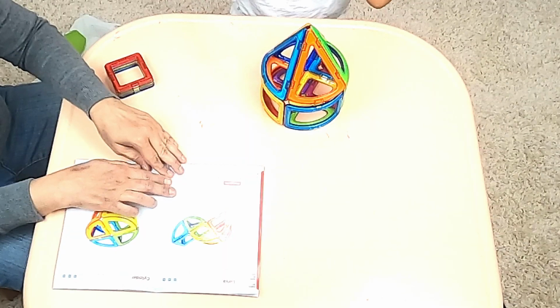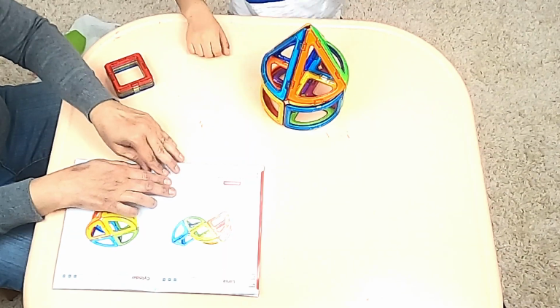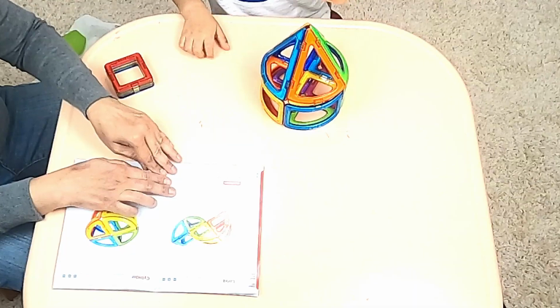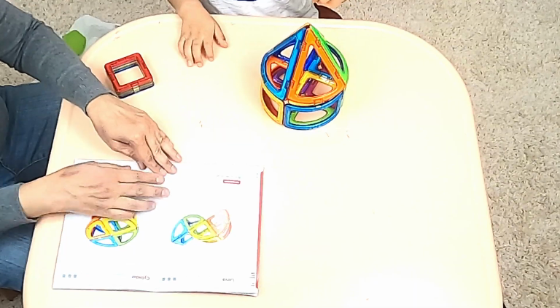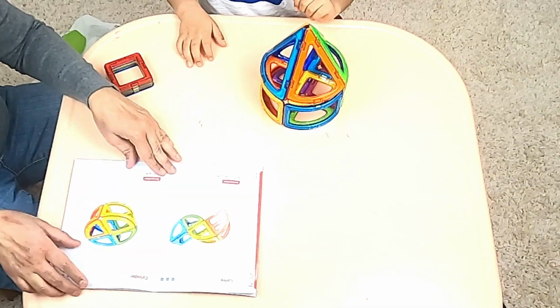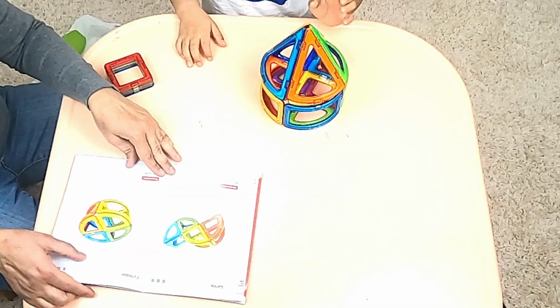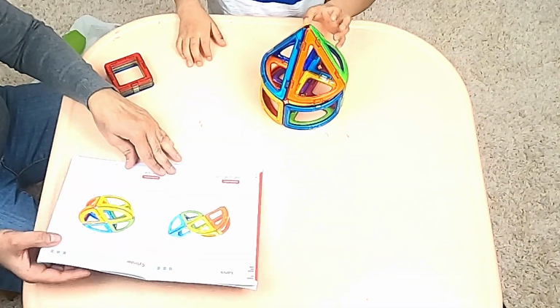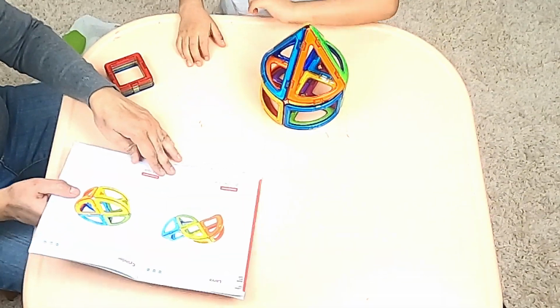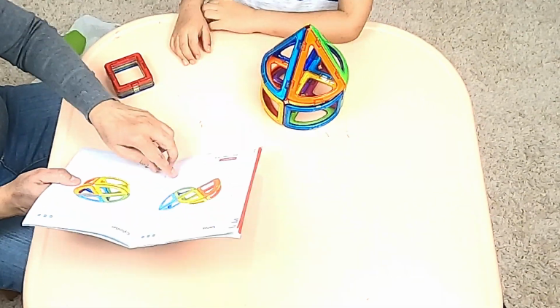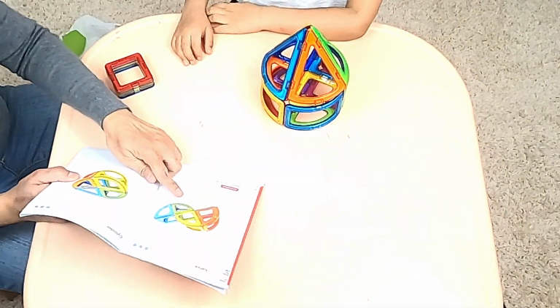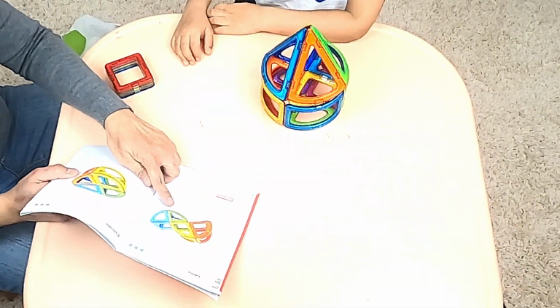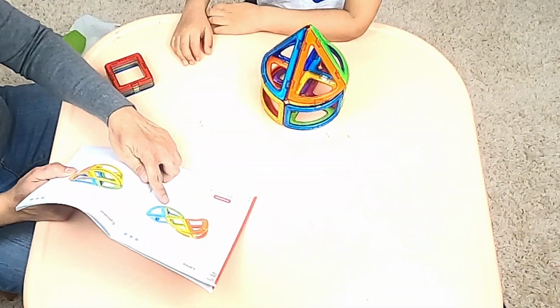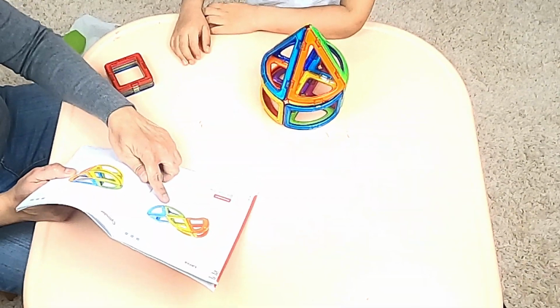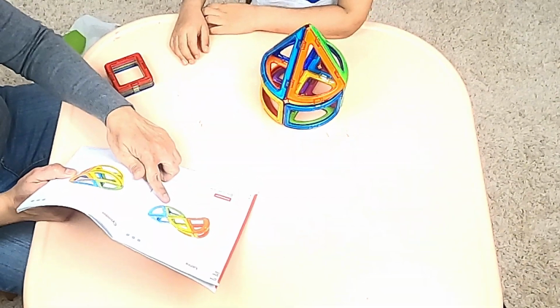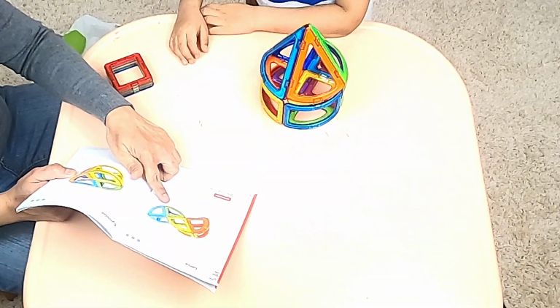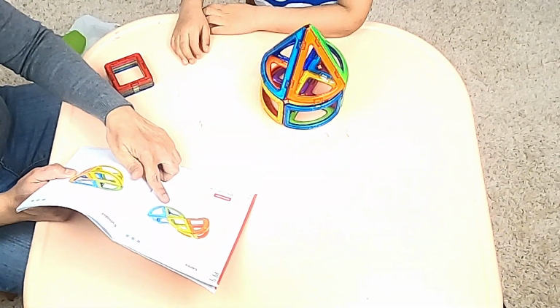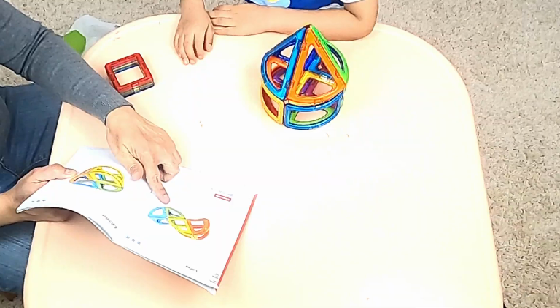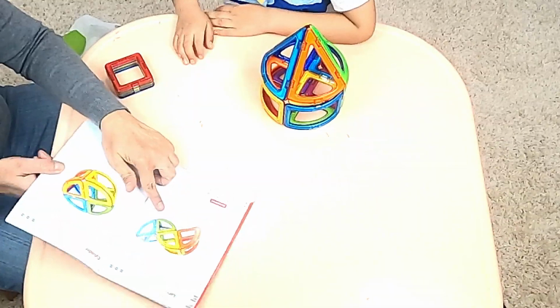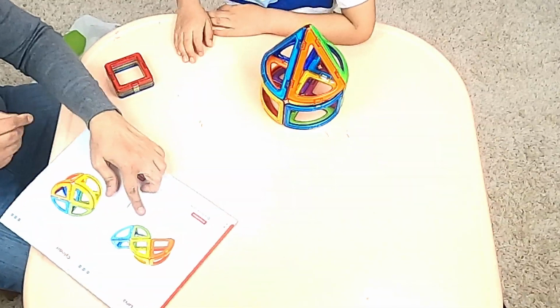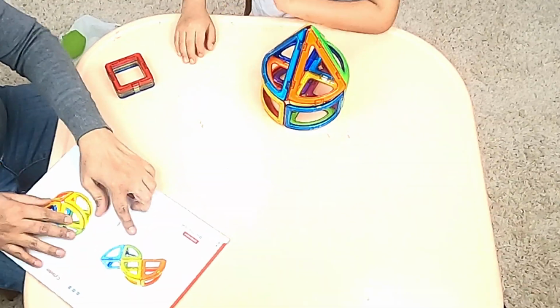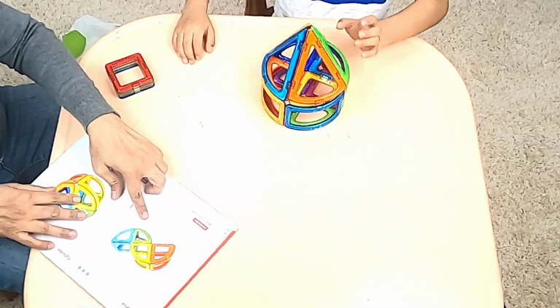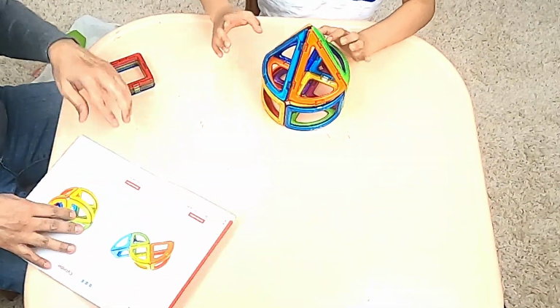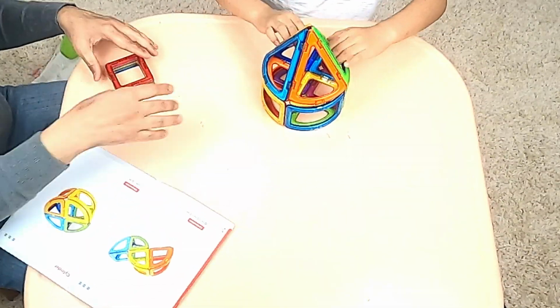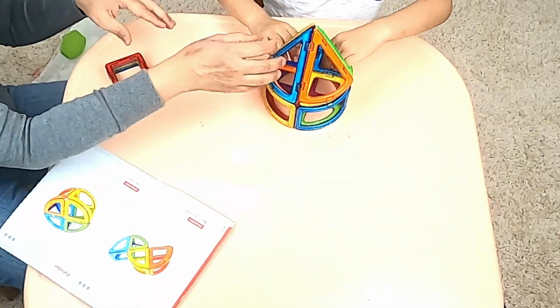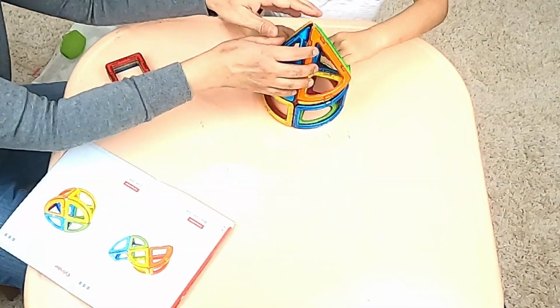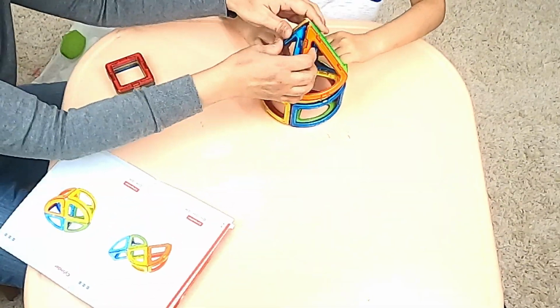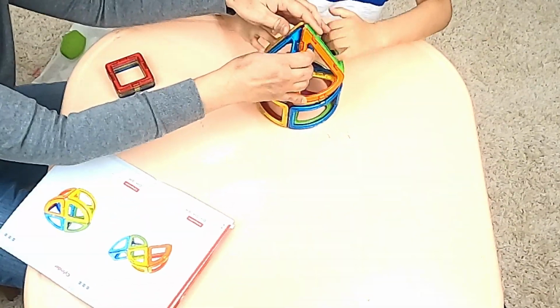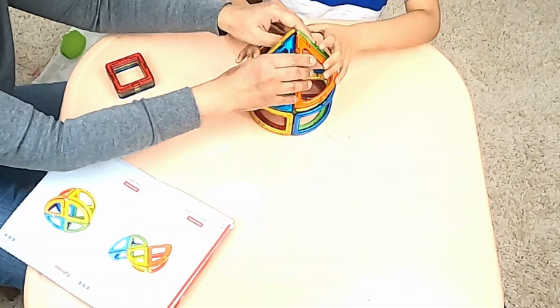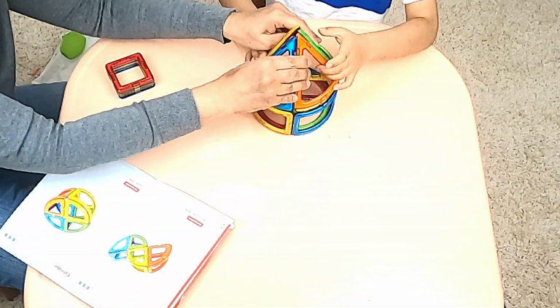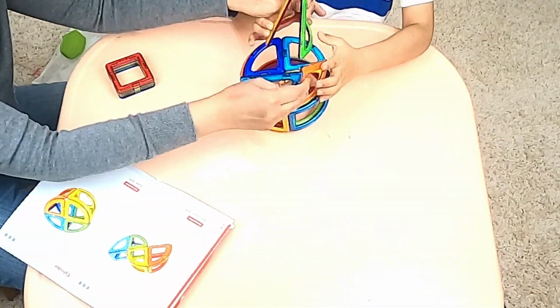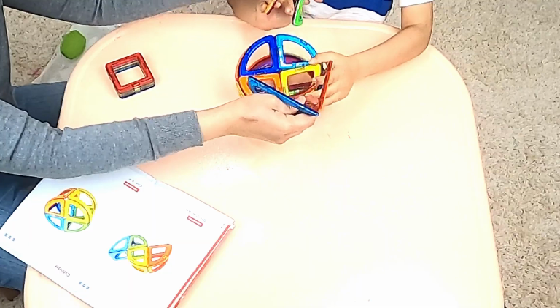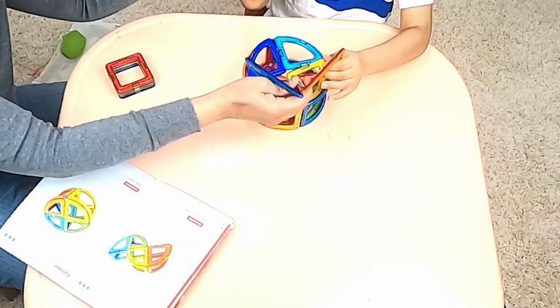Let's make another shape, Papa! Yeah! Let's make another shape — how about this larva? A larva! Okay! Let's make a larva! Let's take off our tent and try and make a larva!